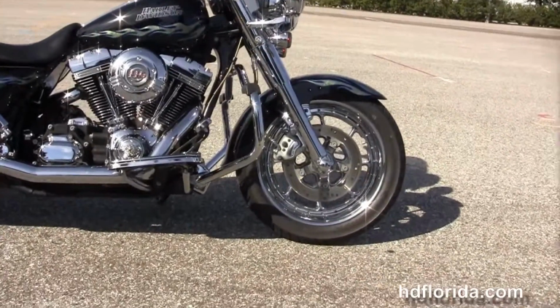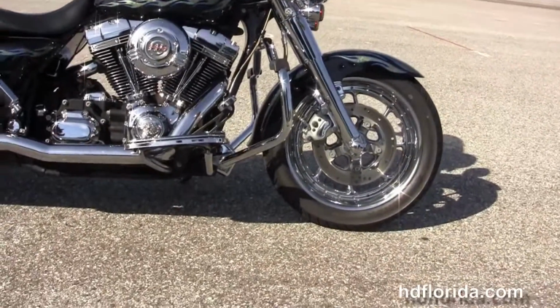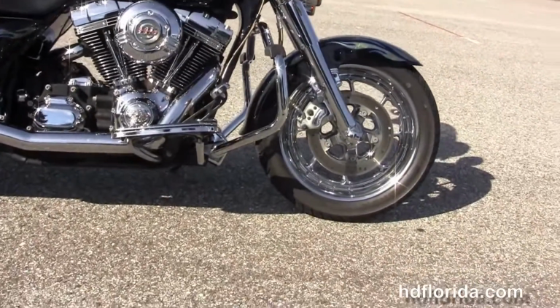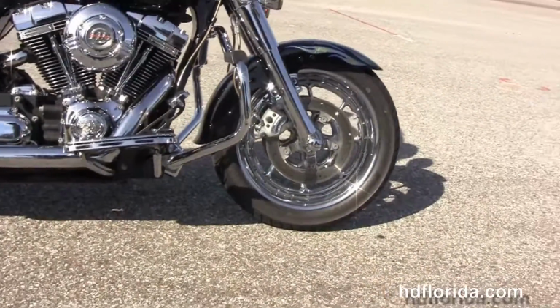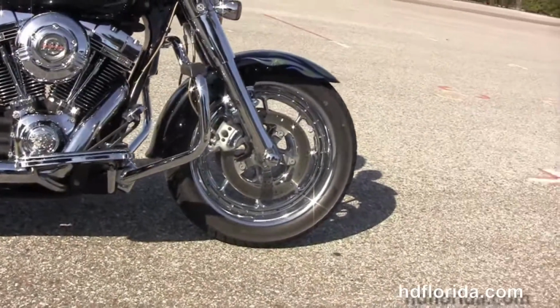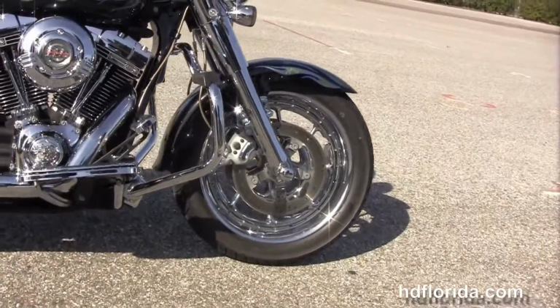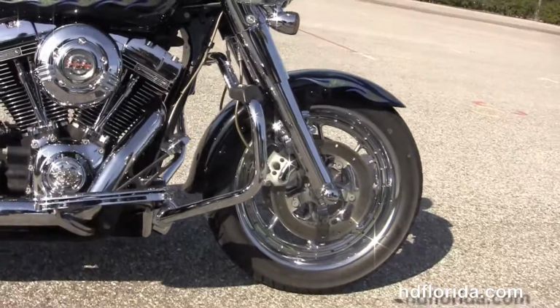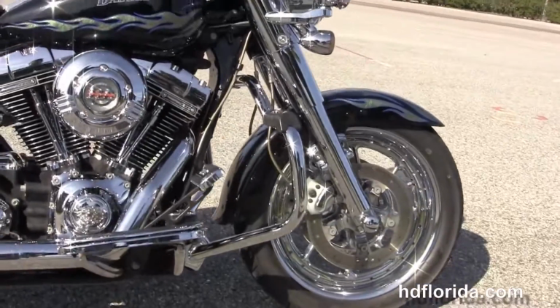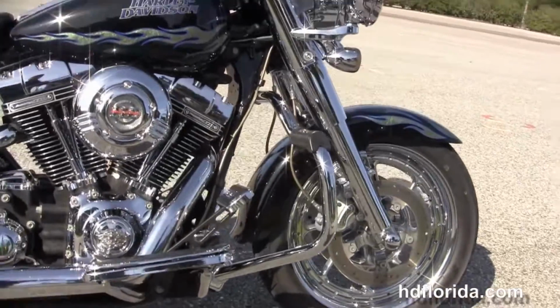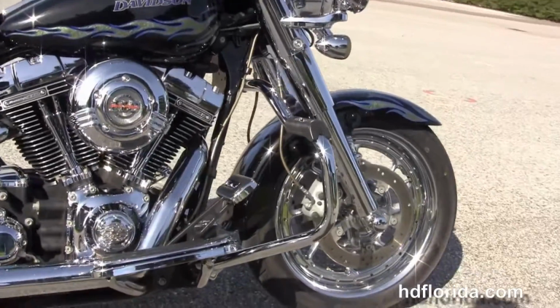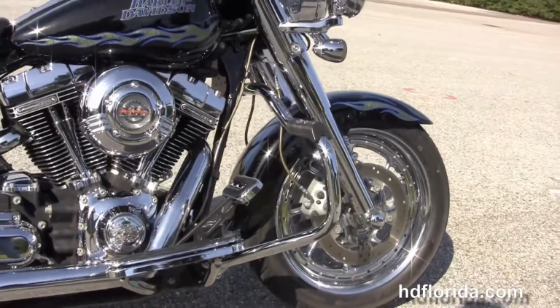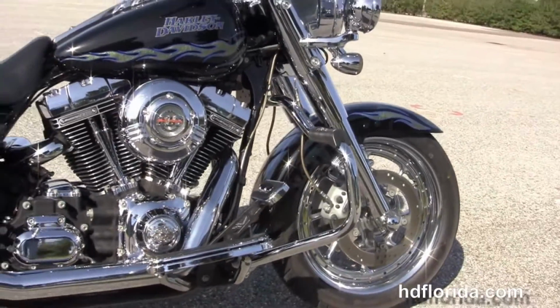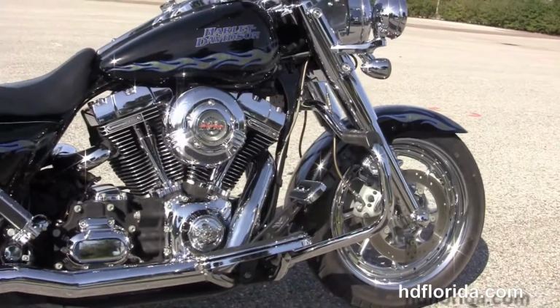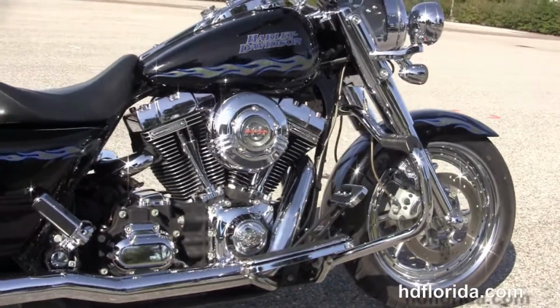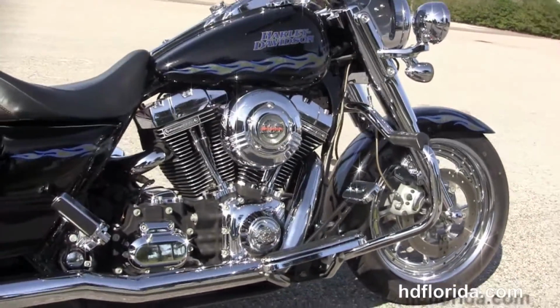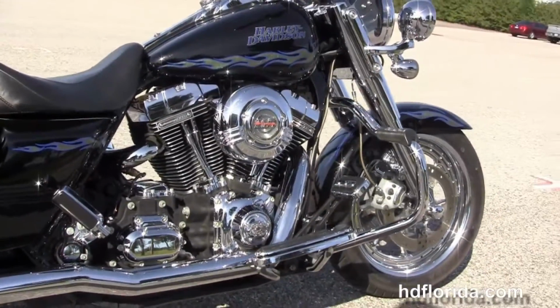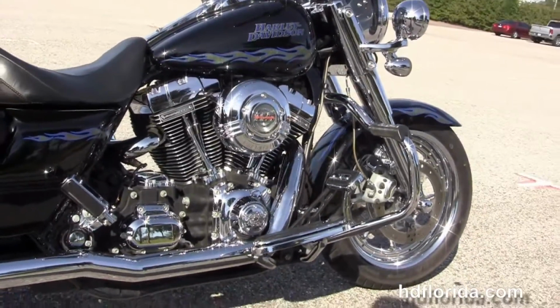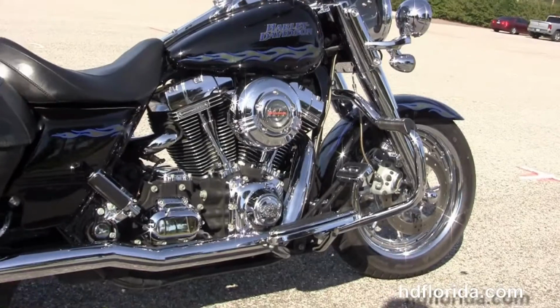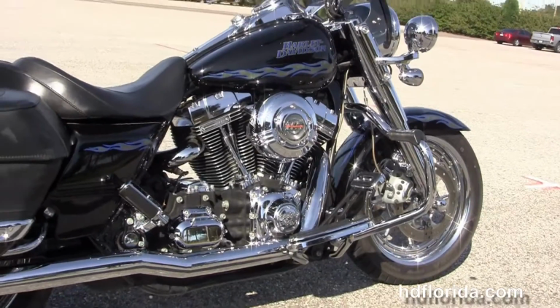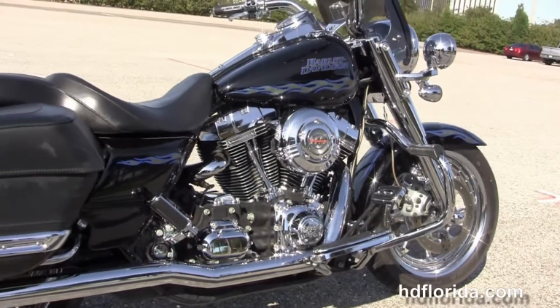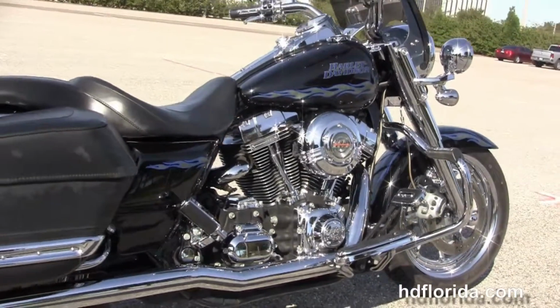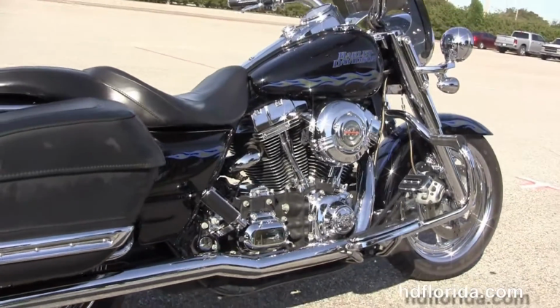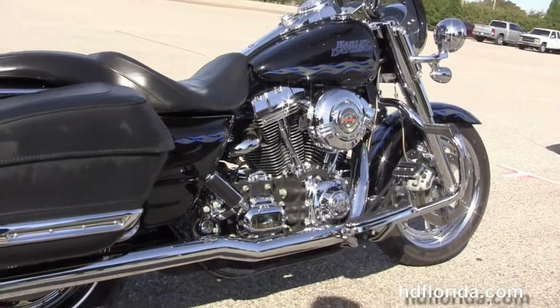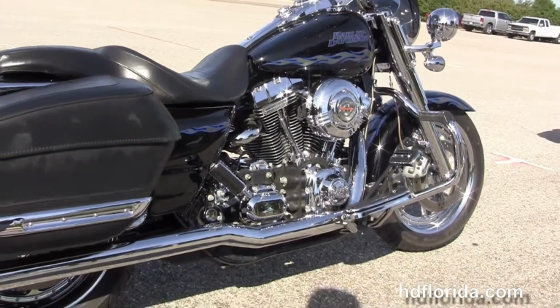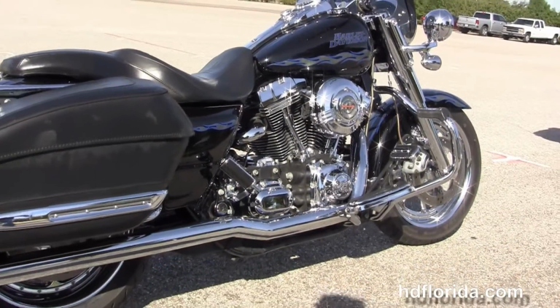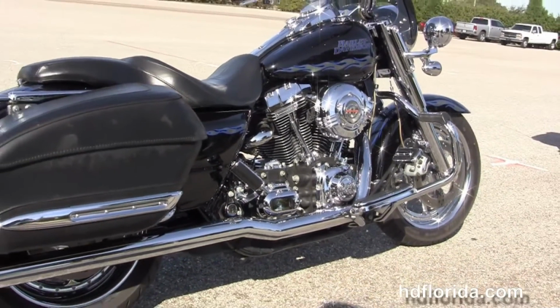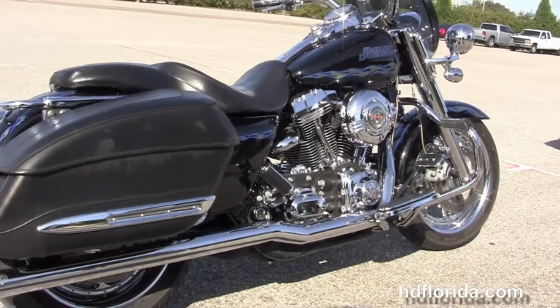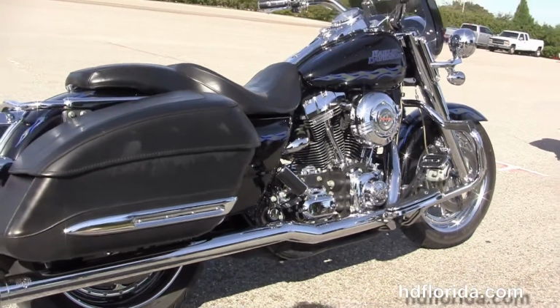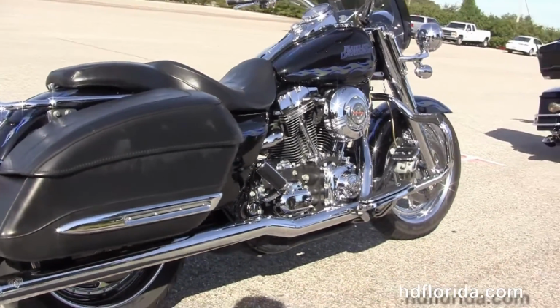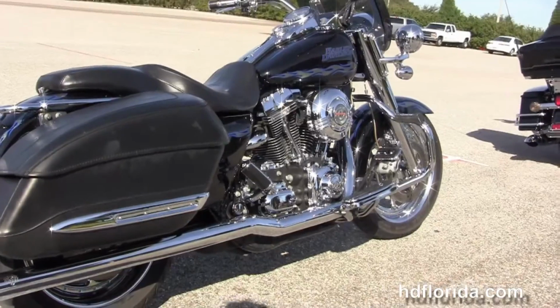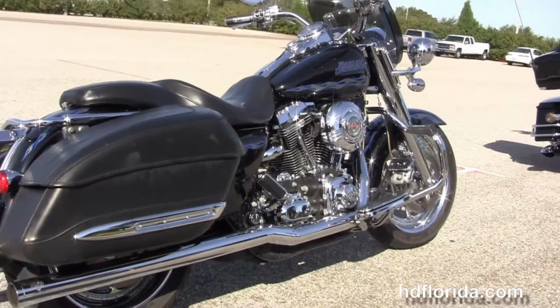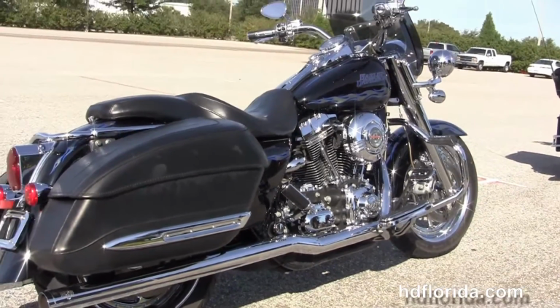Let me move back to the chrome mustache style engine guard, the CVO foot controls, the rubber mount air-cooled 110 cubic inch twin cam engine with 6-speed transmission, and we have the Vance & Hines TrueDuel upgraded exhaust.